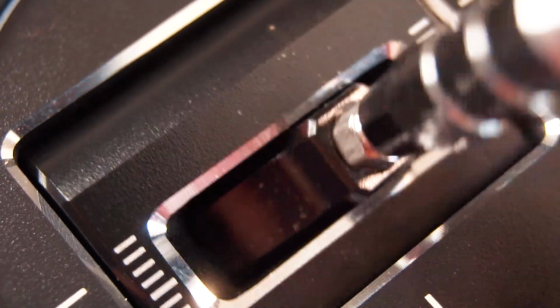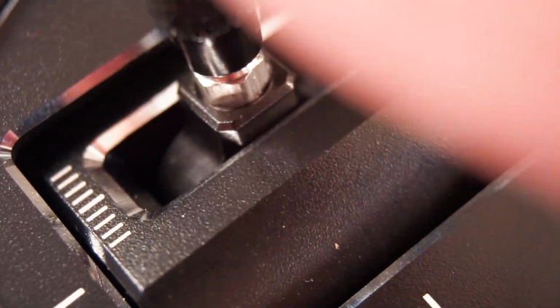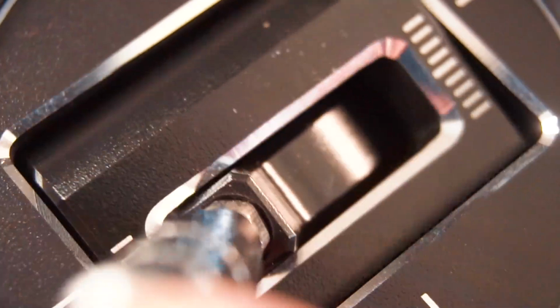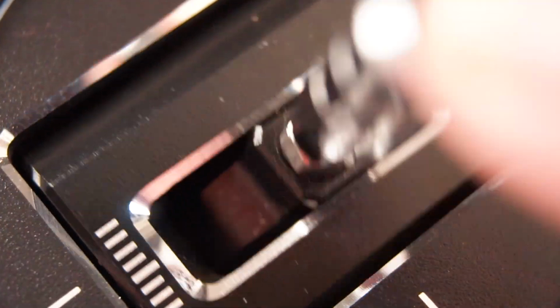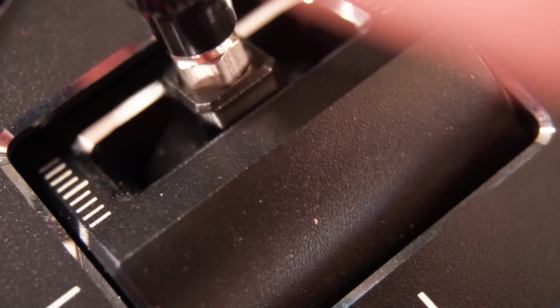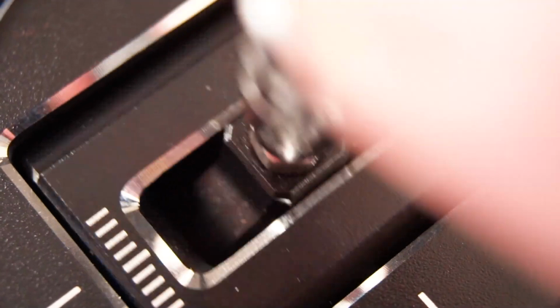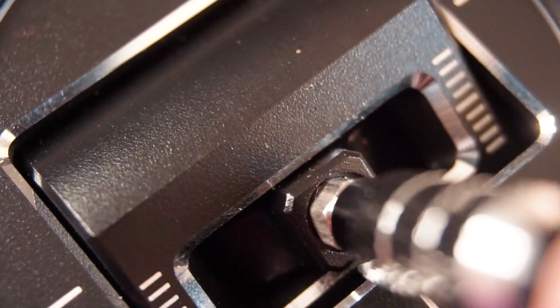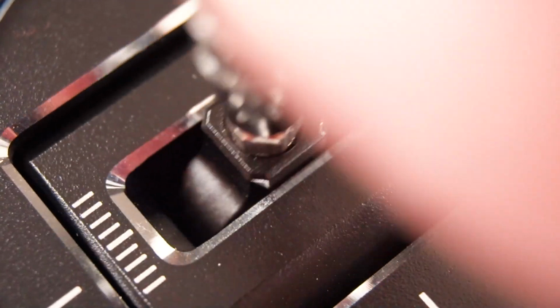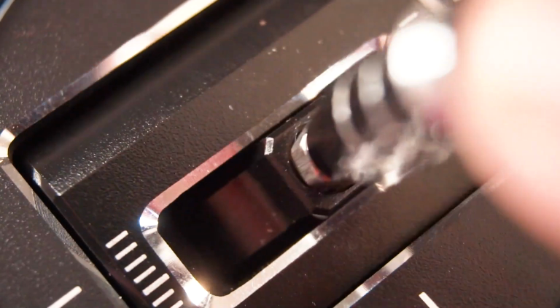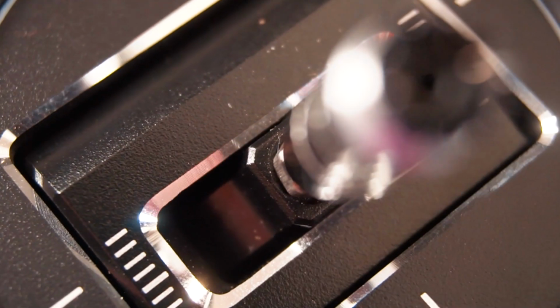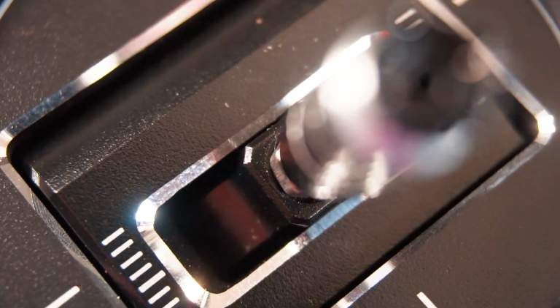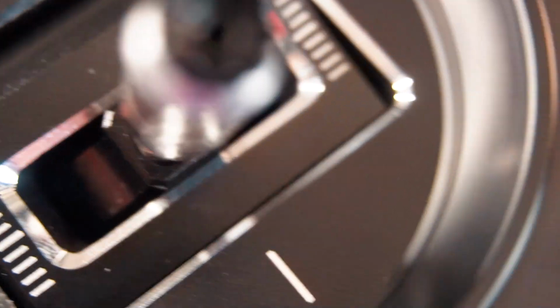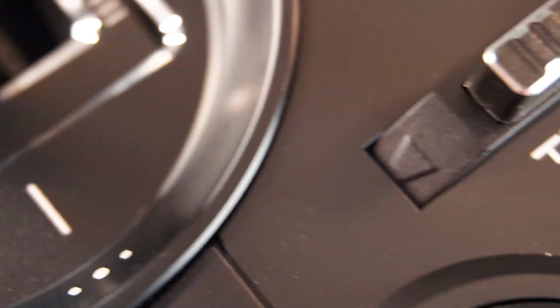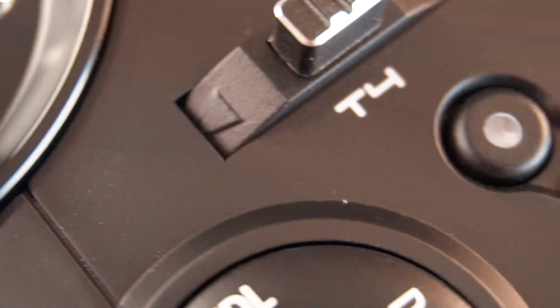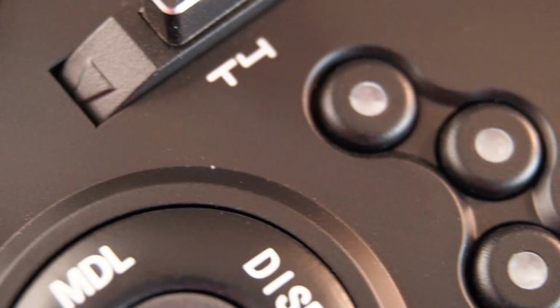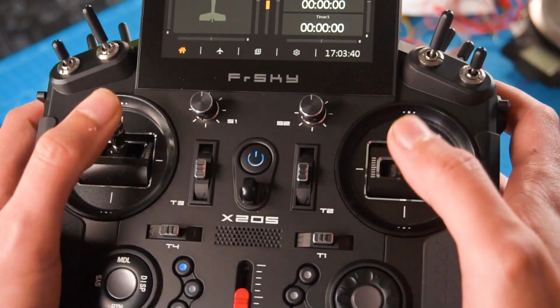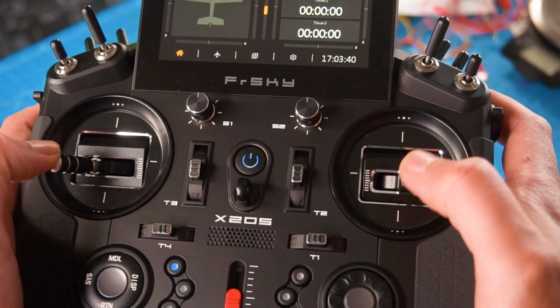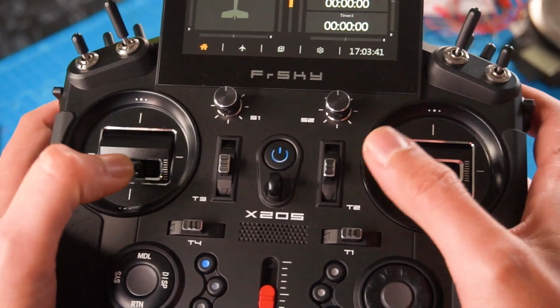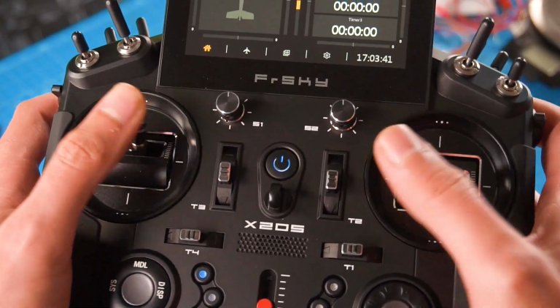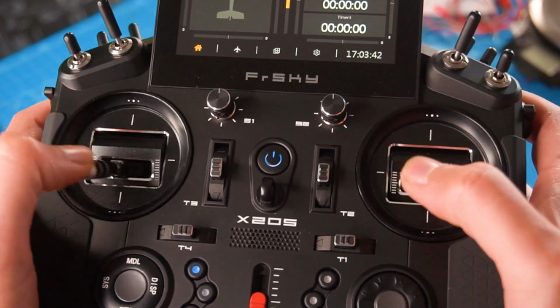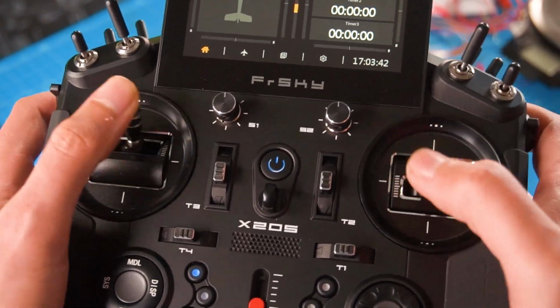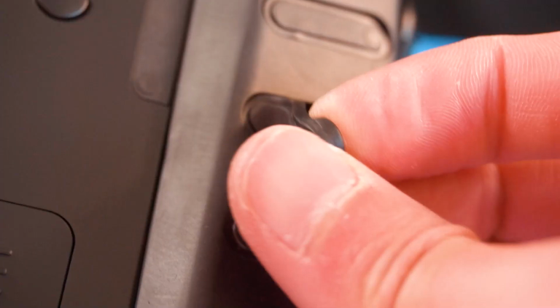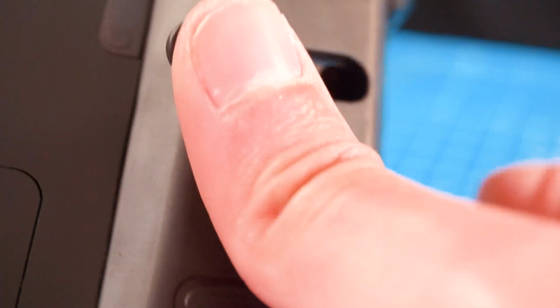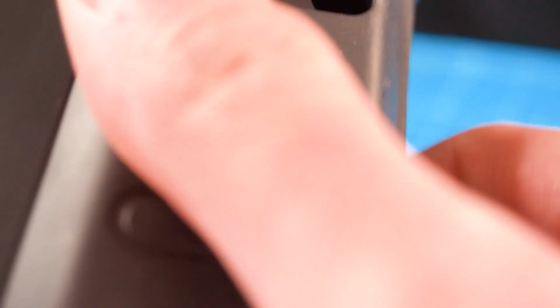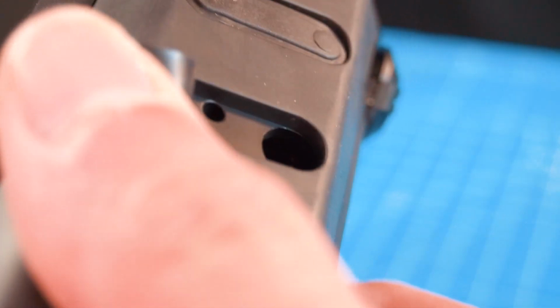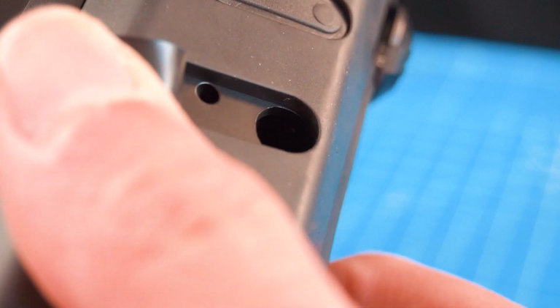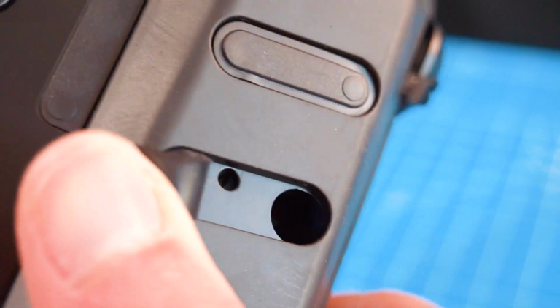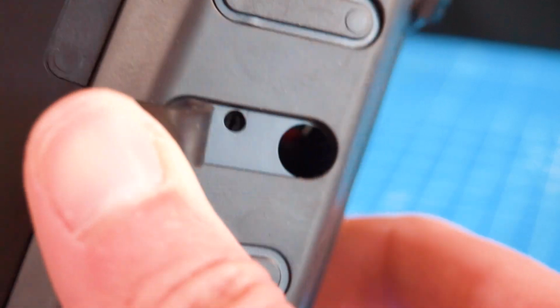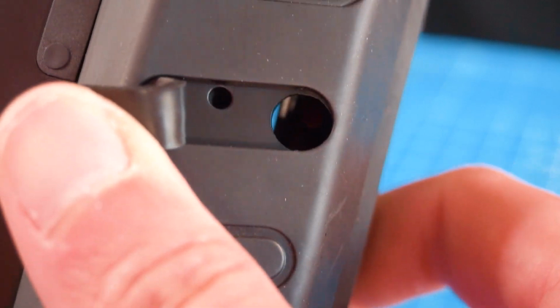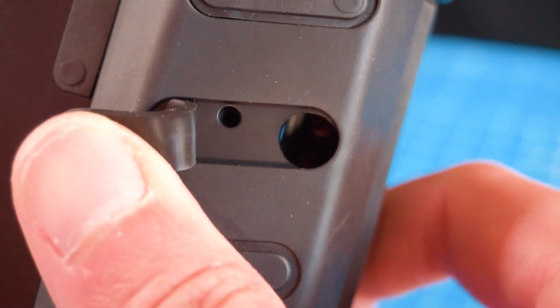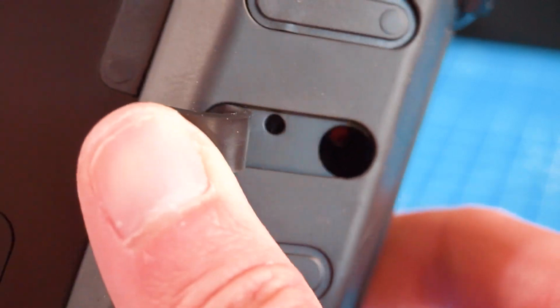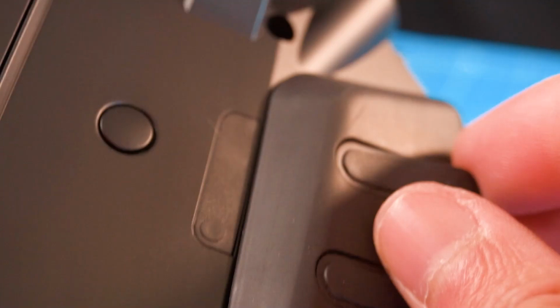There is also a linear slider in the center of the radio, so I might use that one for the flaps in my glider. The gimbals now have an adjustable stick movement of 45 to 60 degrees, and of course the tension of the springs is also adjustable. It can be done without opening the radio — you just need to reveal the spots where you can adjust them from the back.